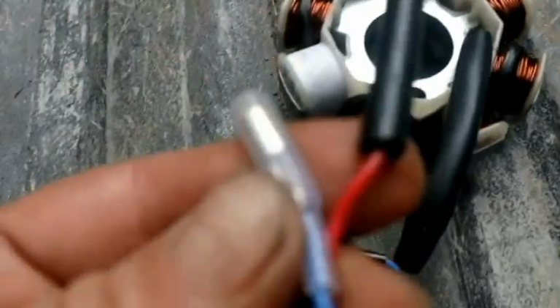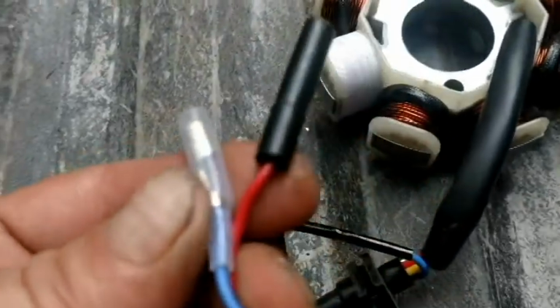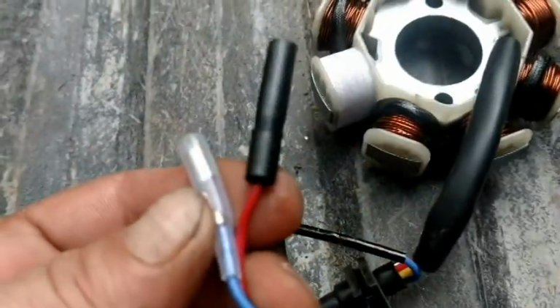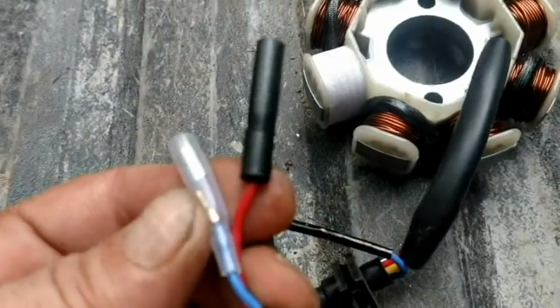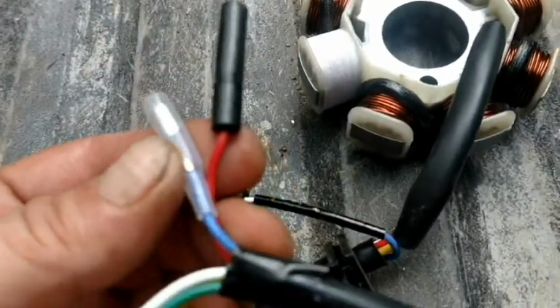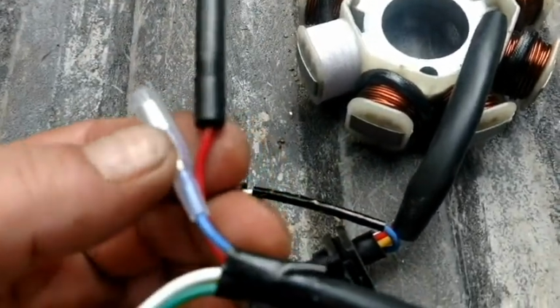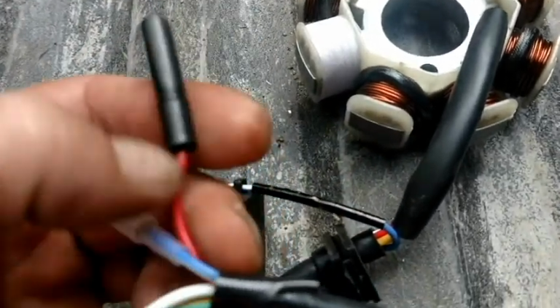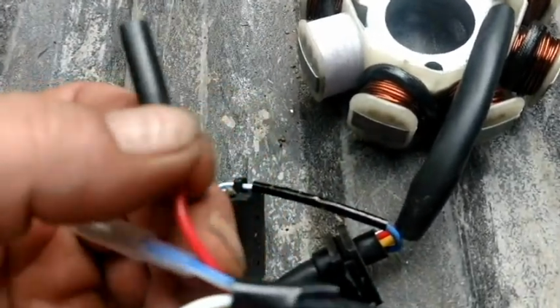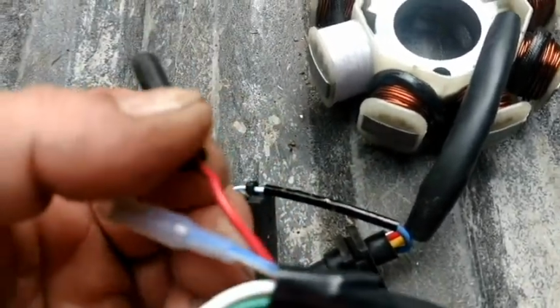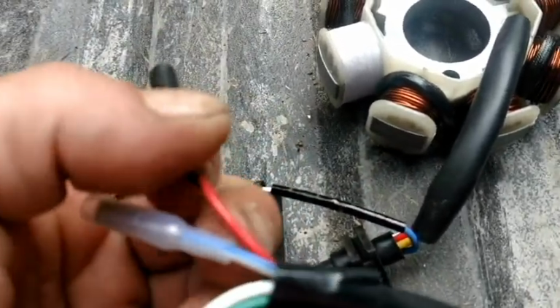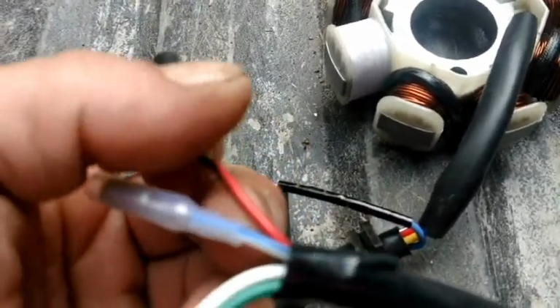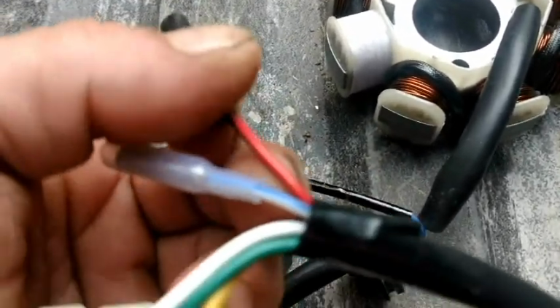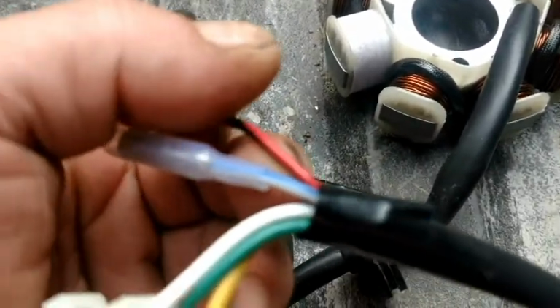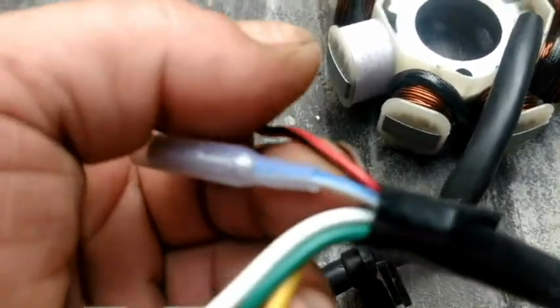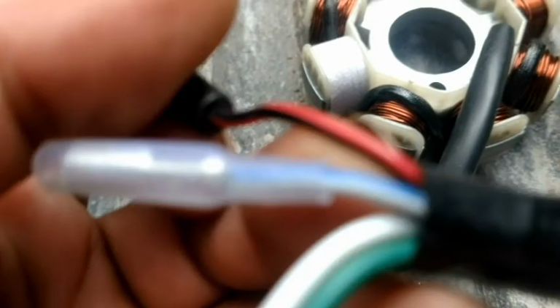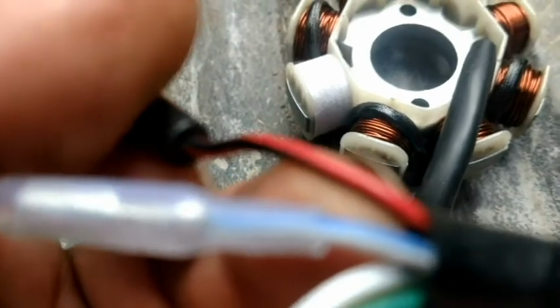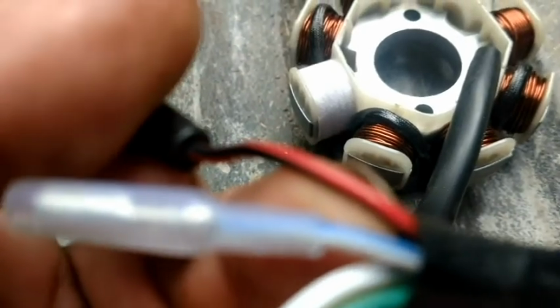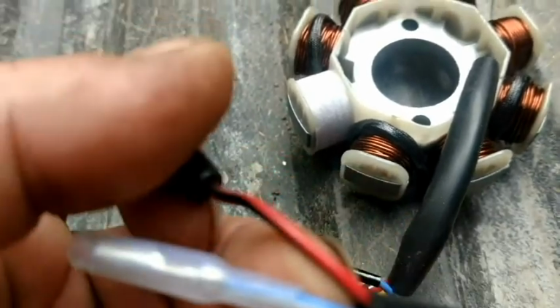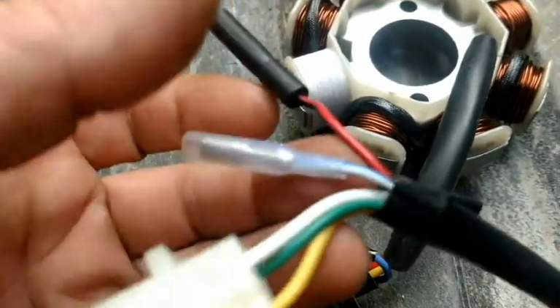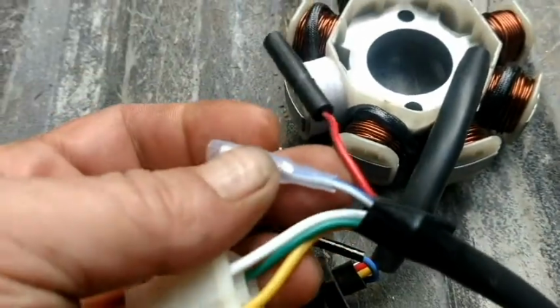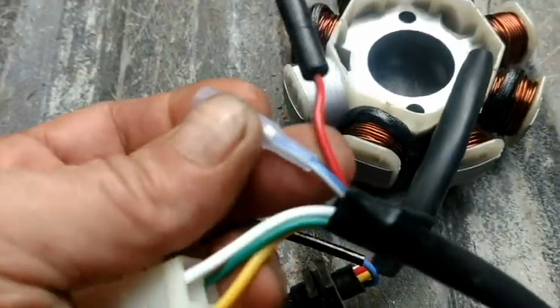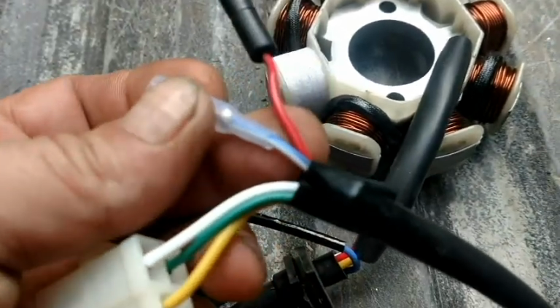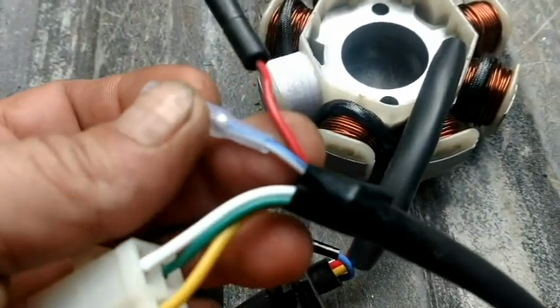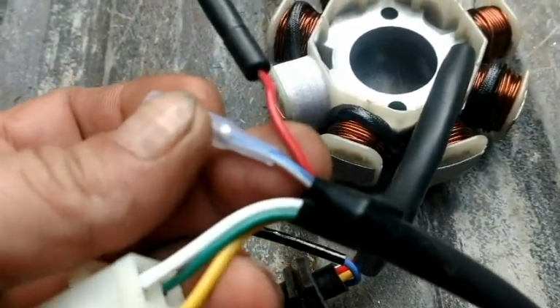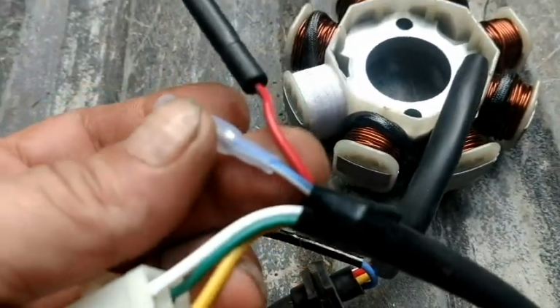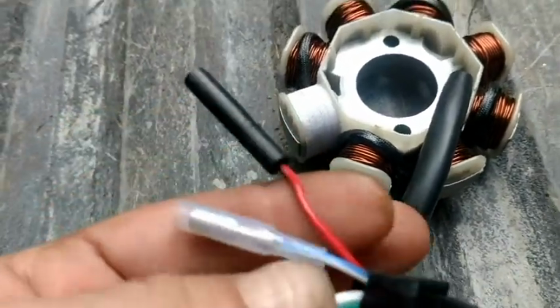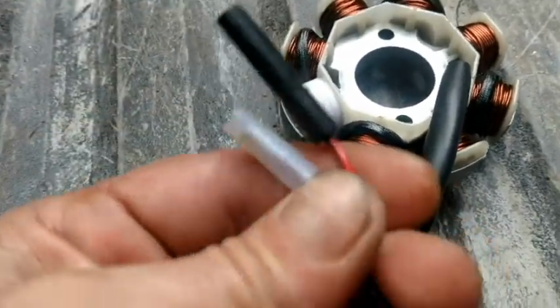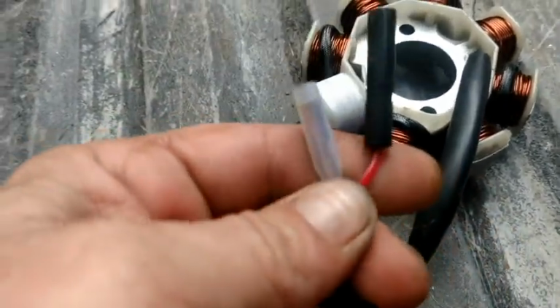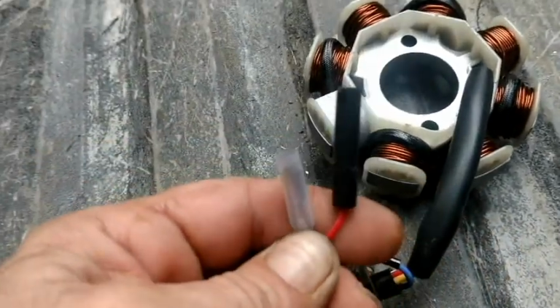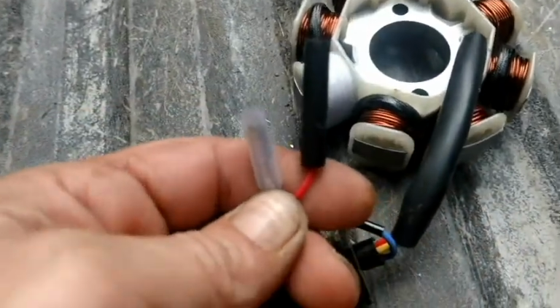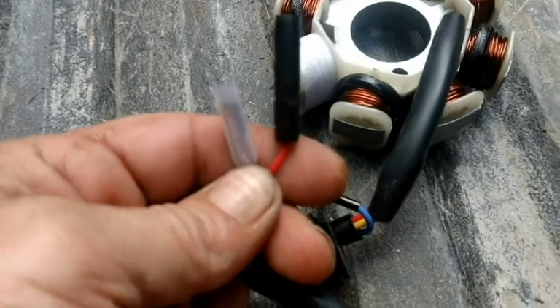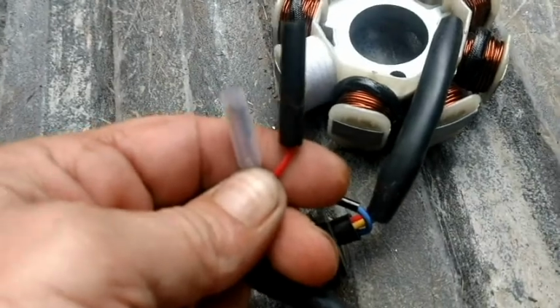These two wires — the red and the black, and the blue and white — are the only two wires you need to start your scooter.